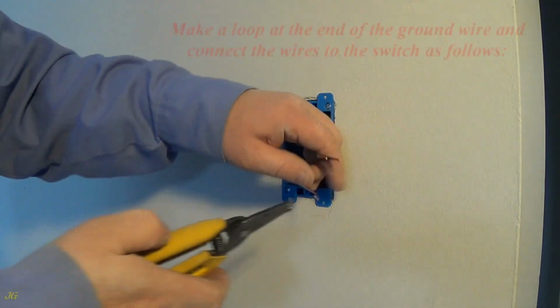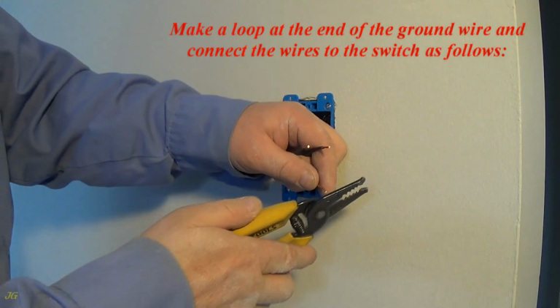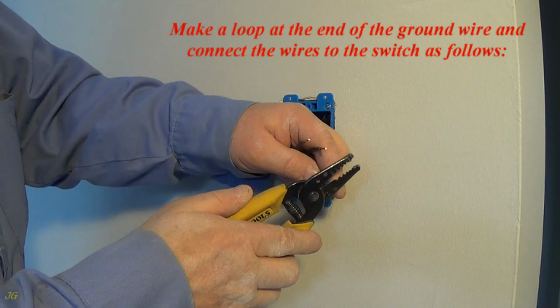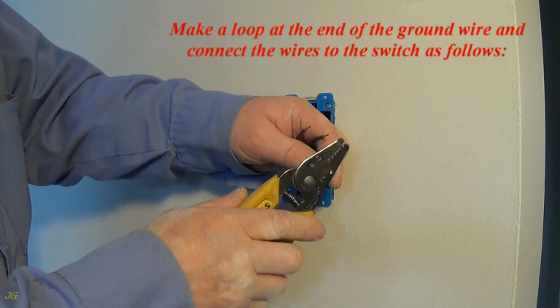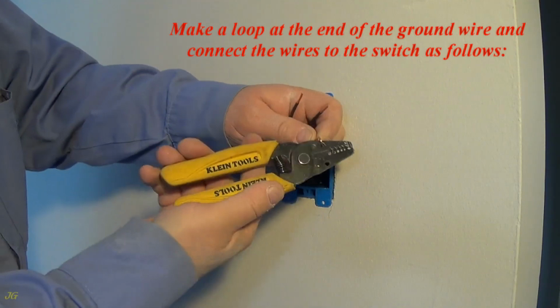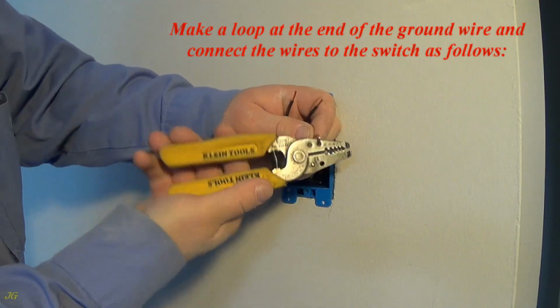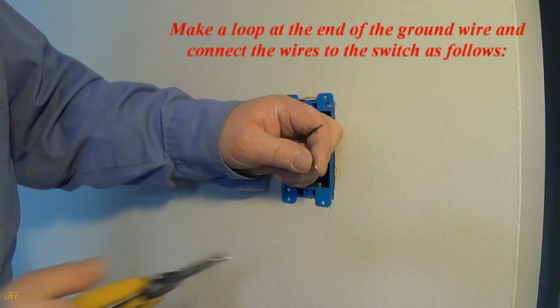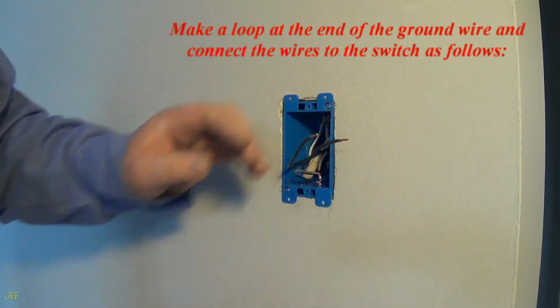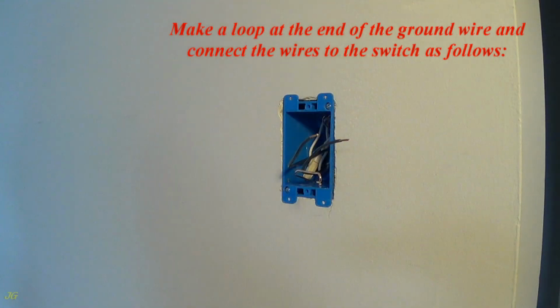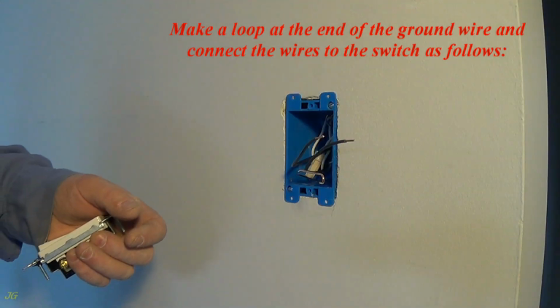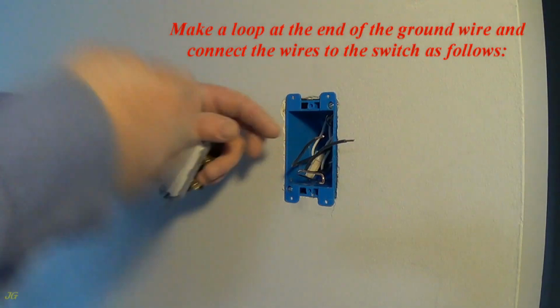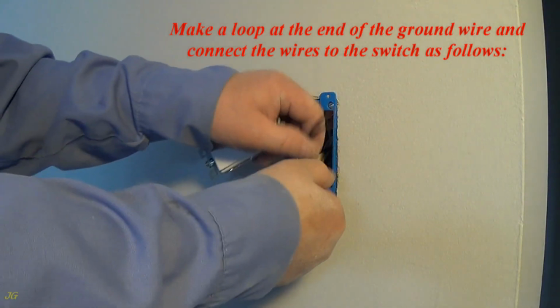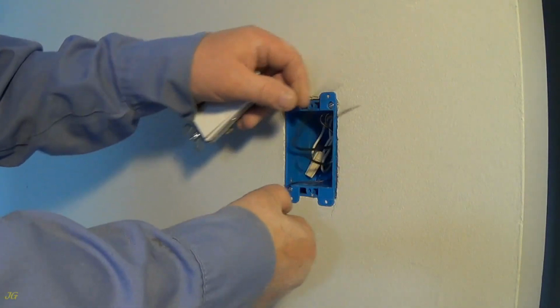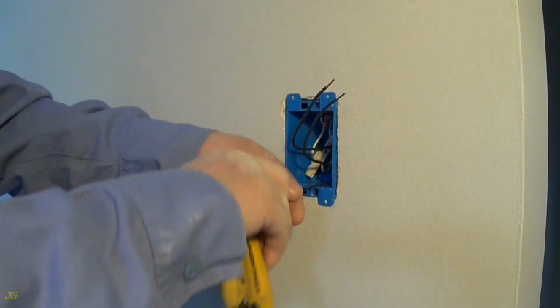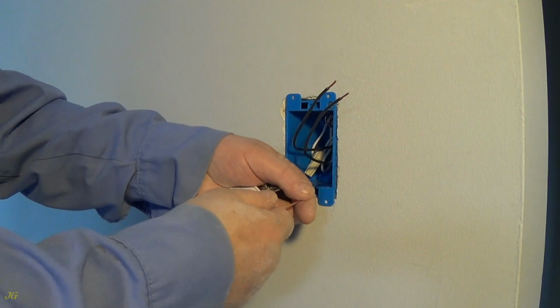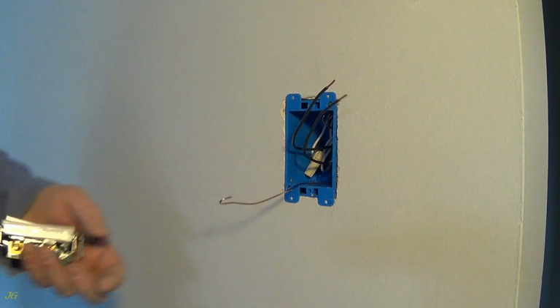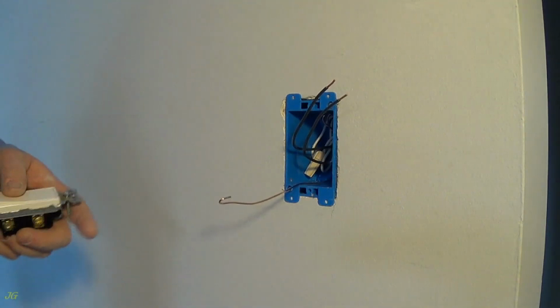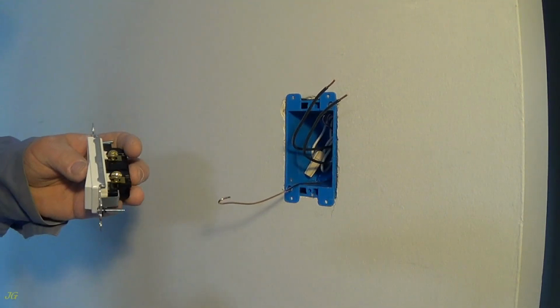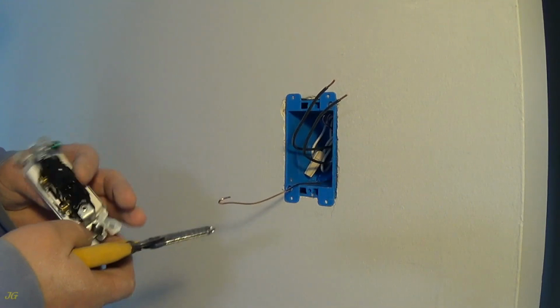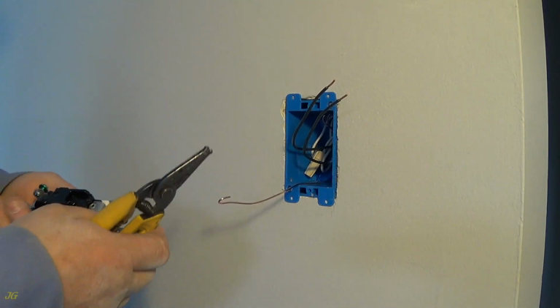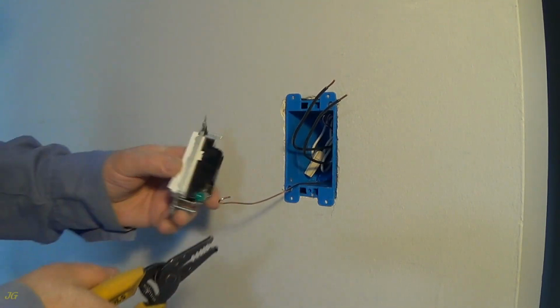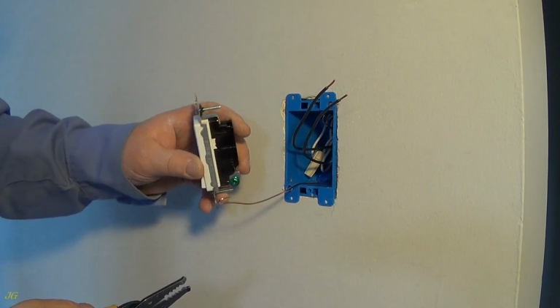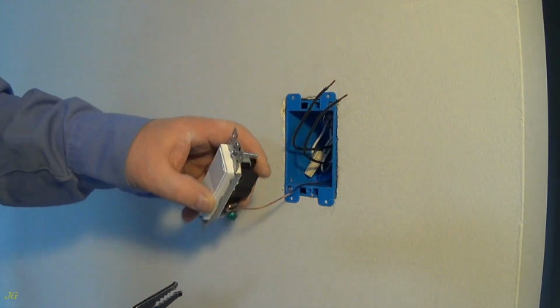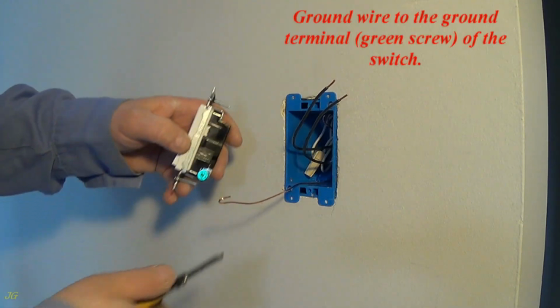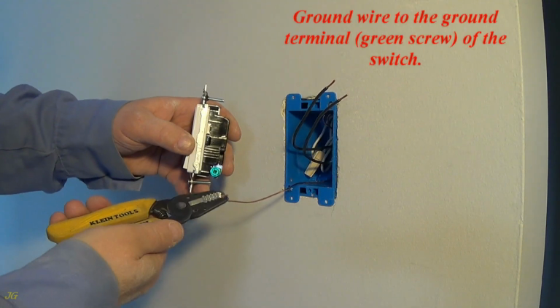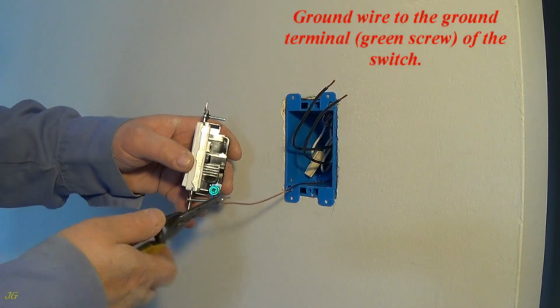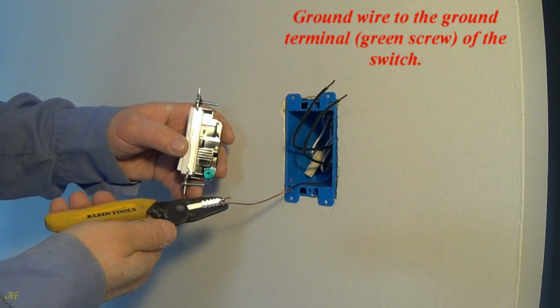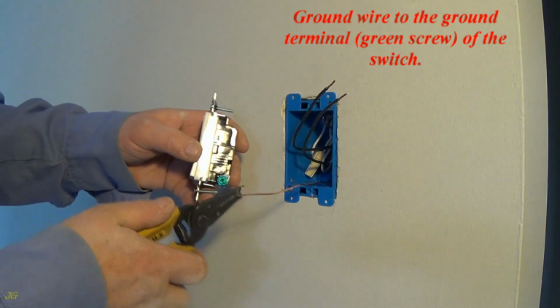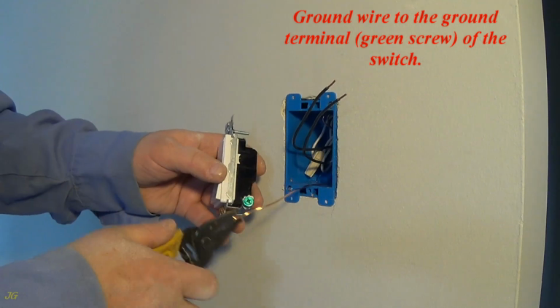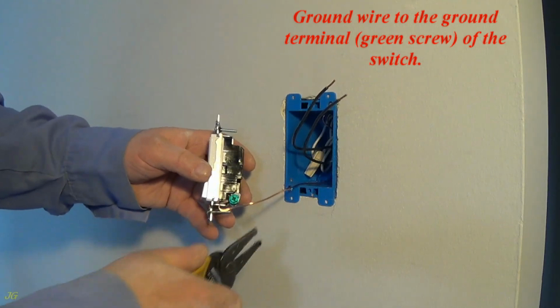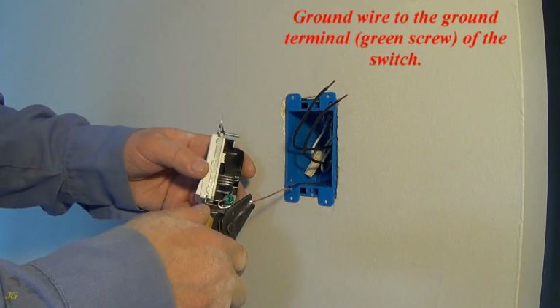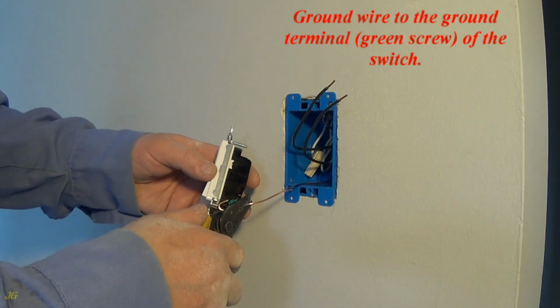Make a loop at the end of the ground wire and connect the wires to the switch as follows. Connect the ground wire to the ground terminal, green screw, of the switch.